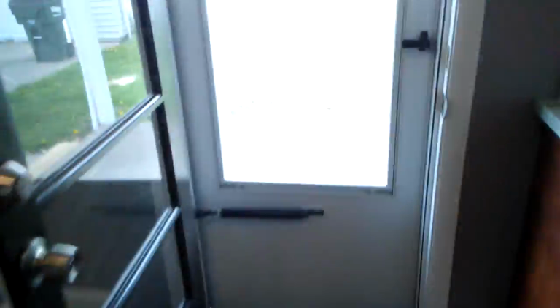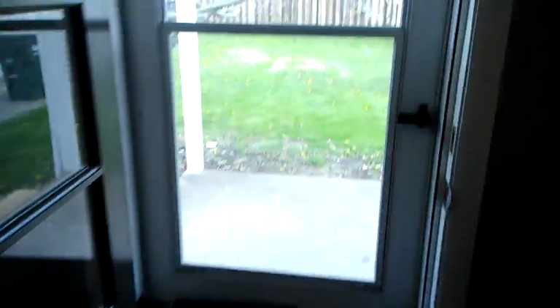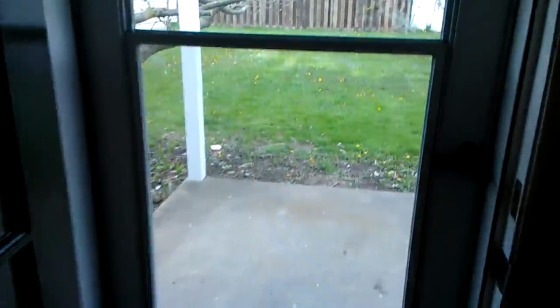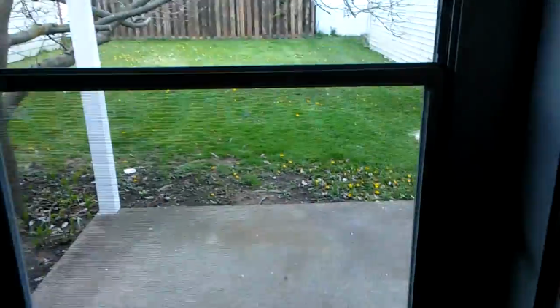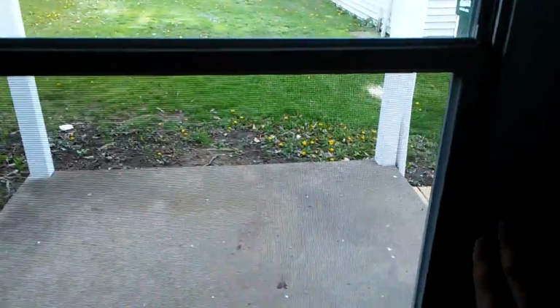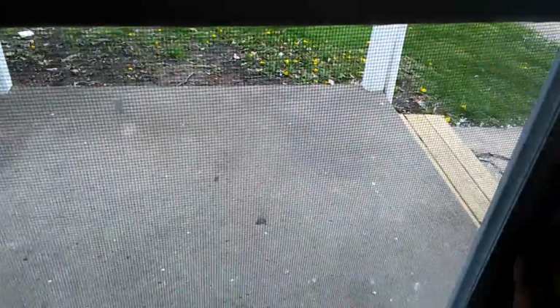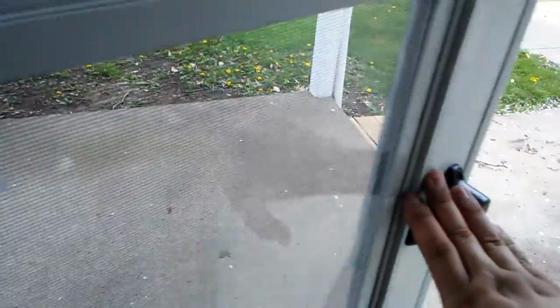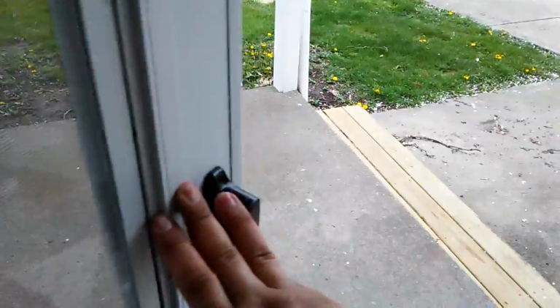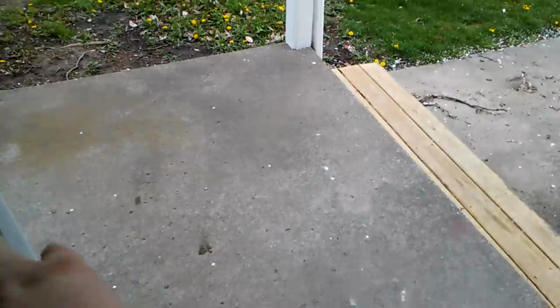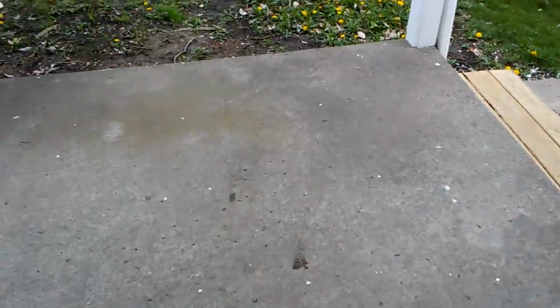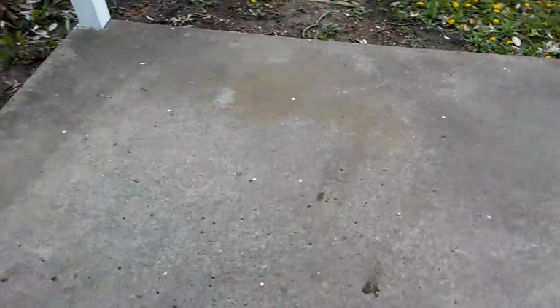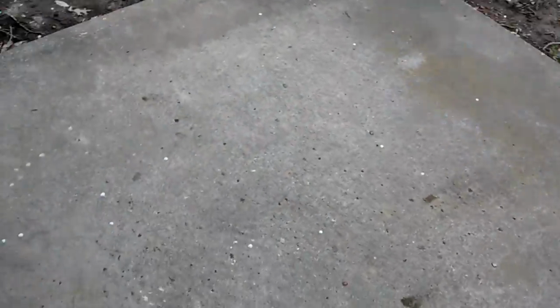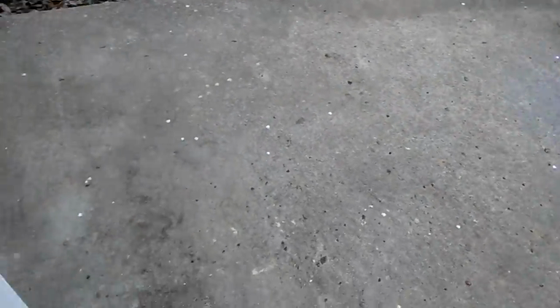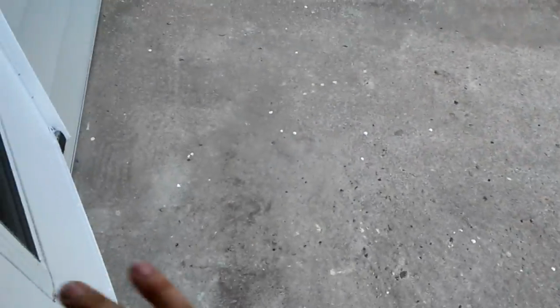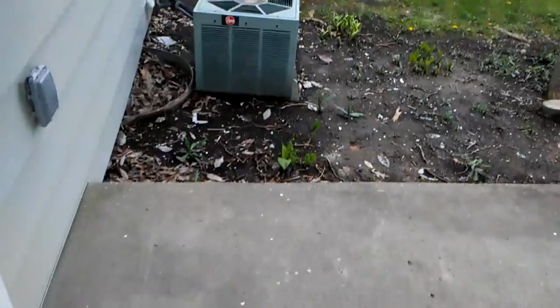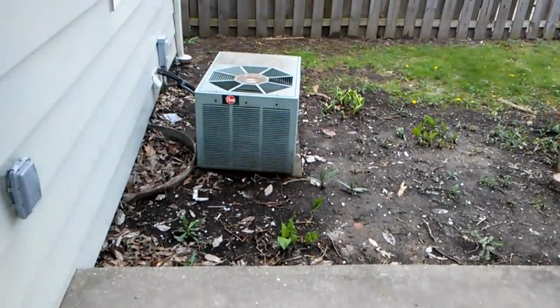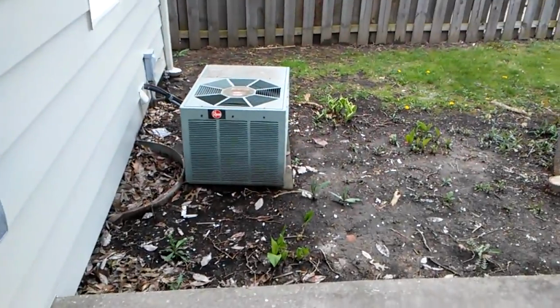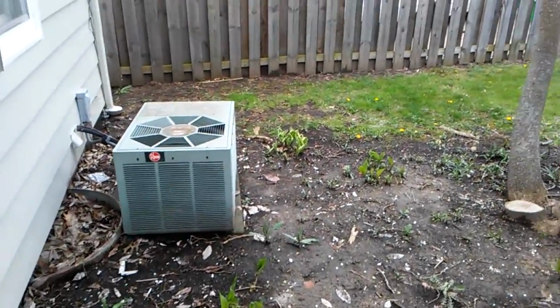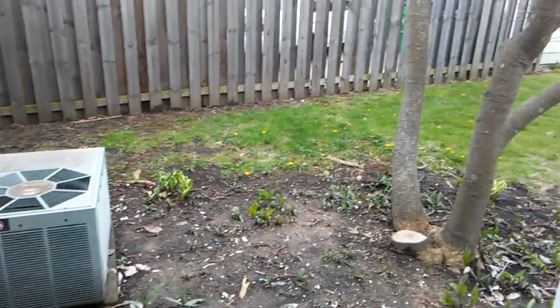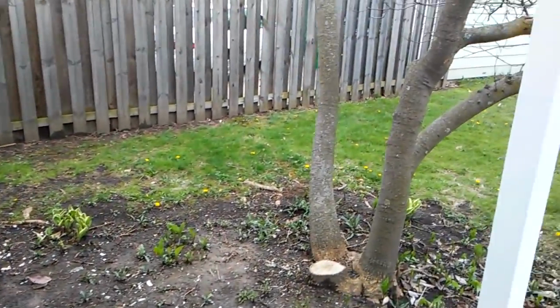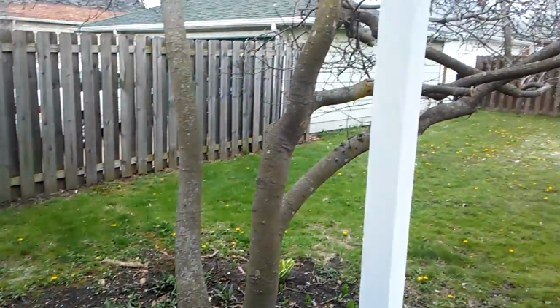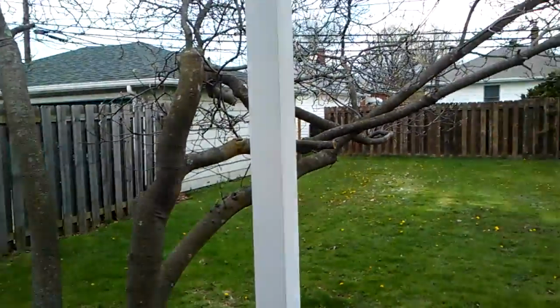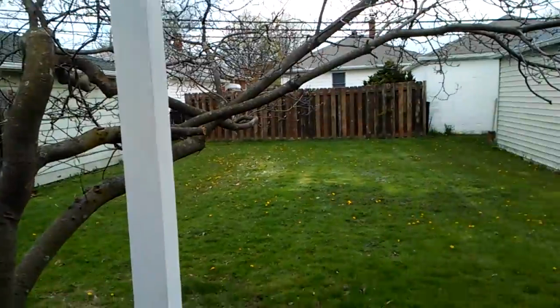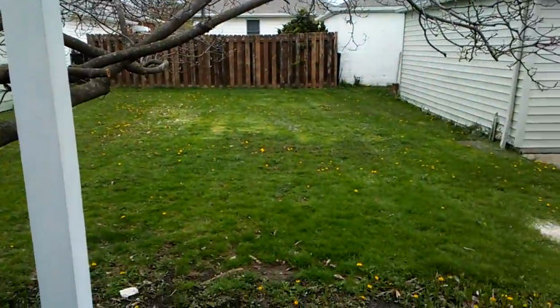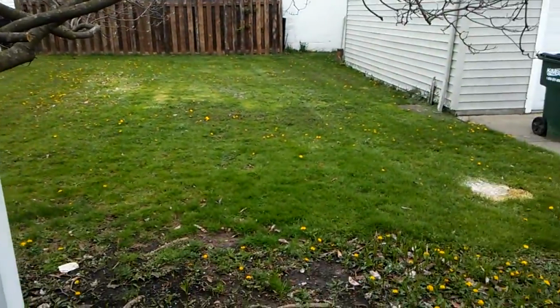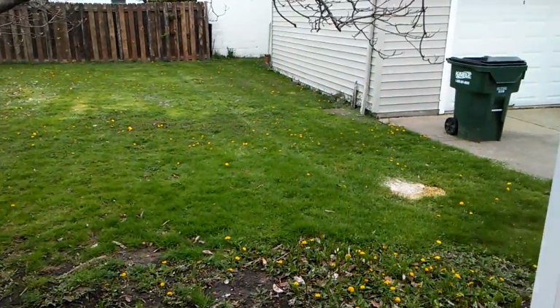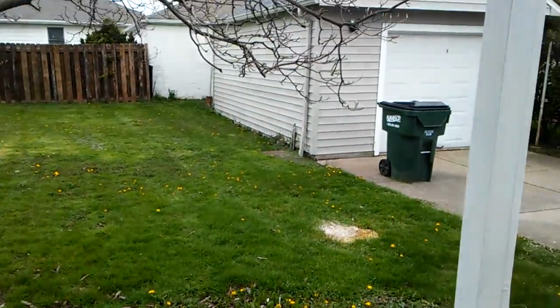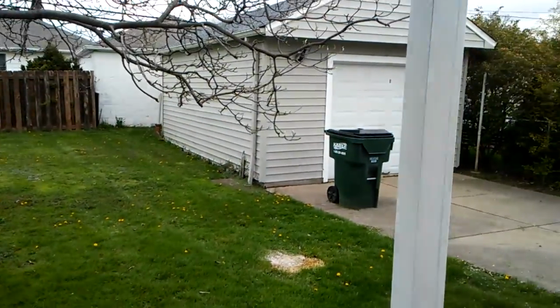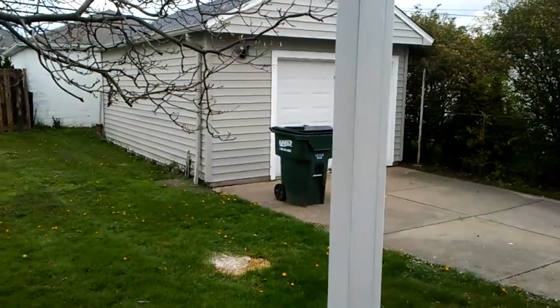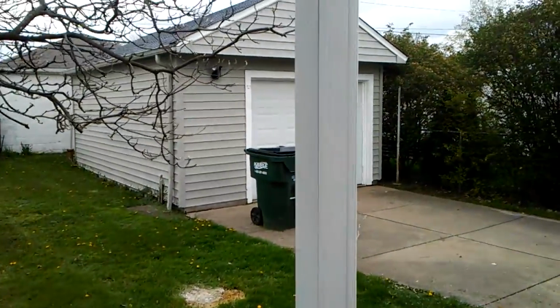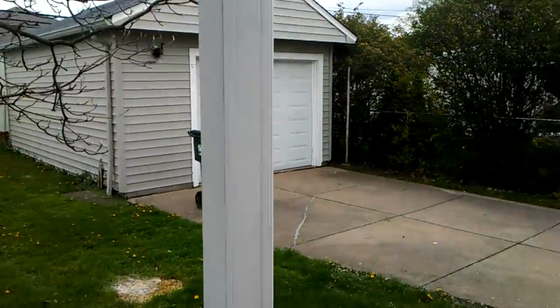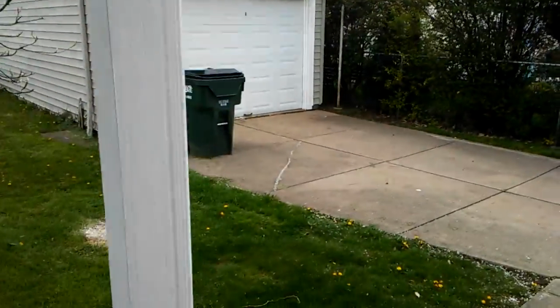And now we are going to the backyard. Smaller patio. The garage — I think we can get at the side of the garage.